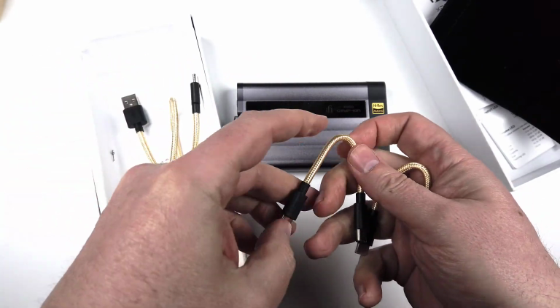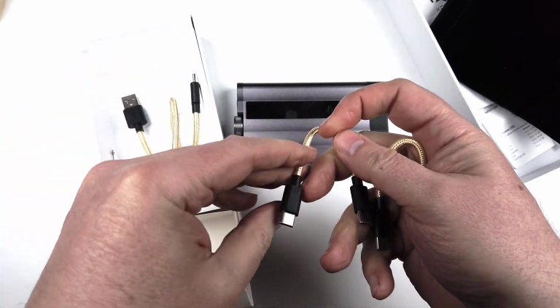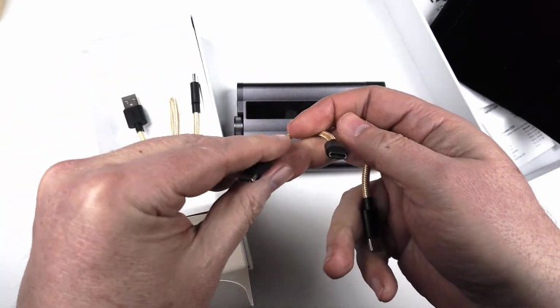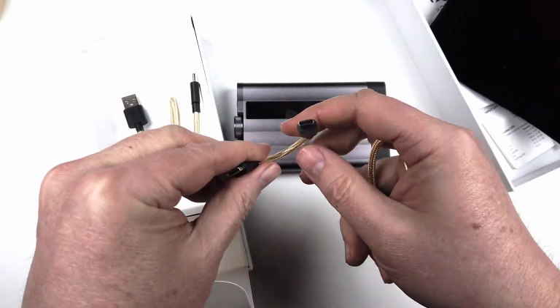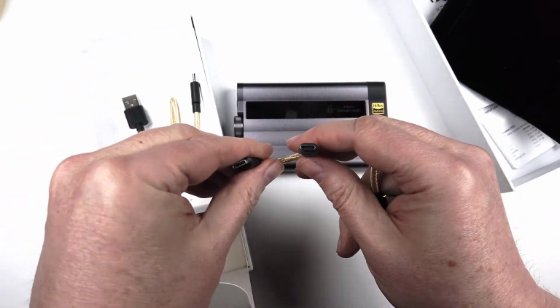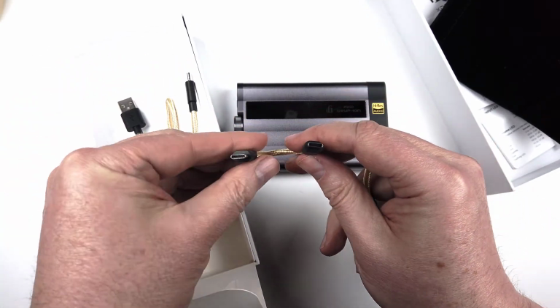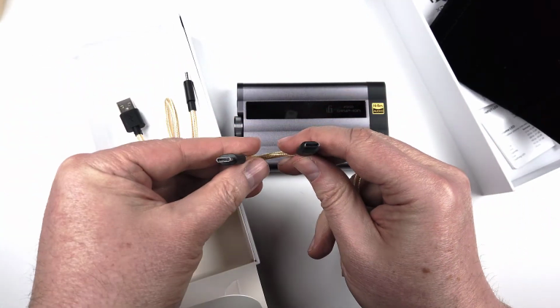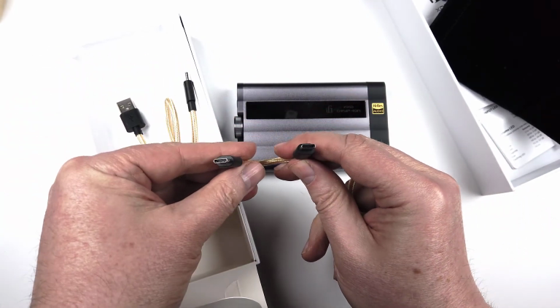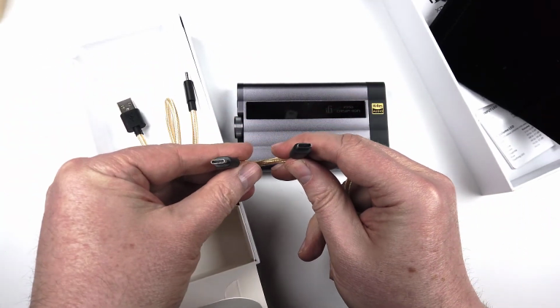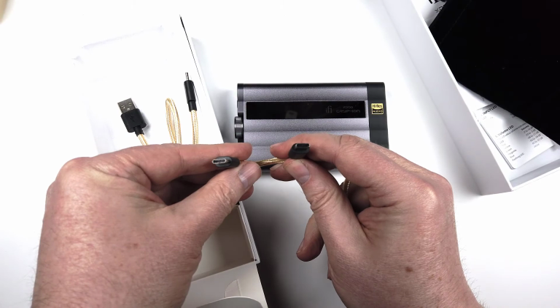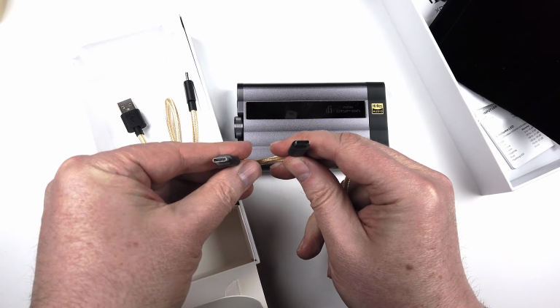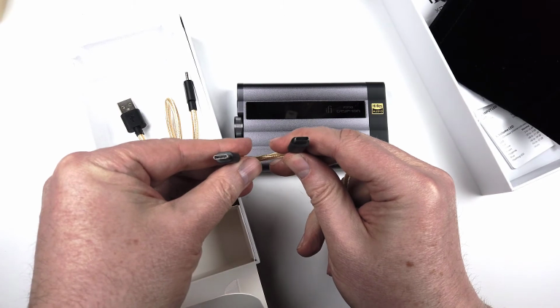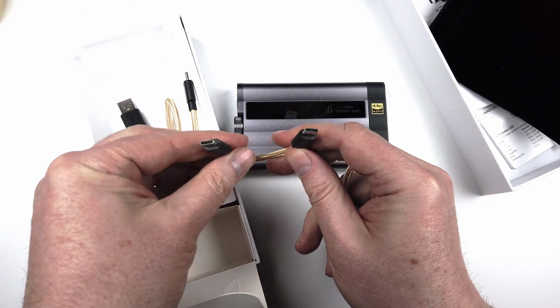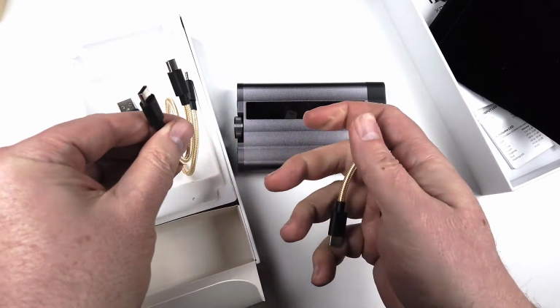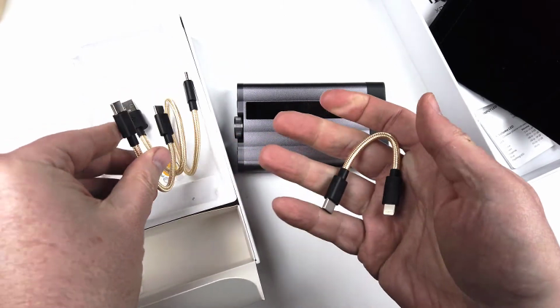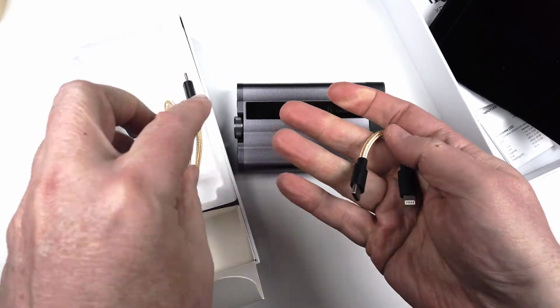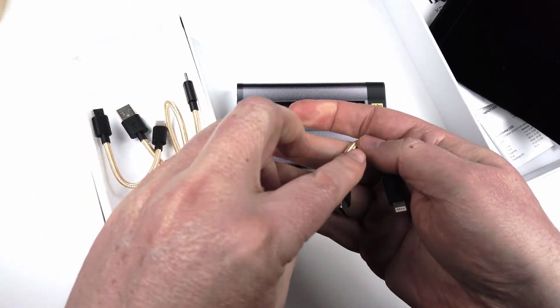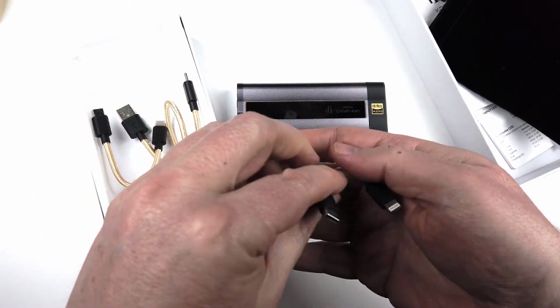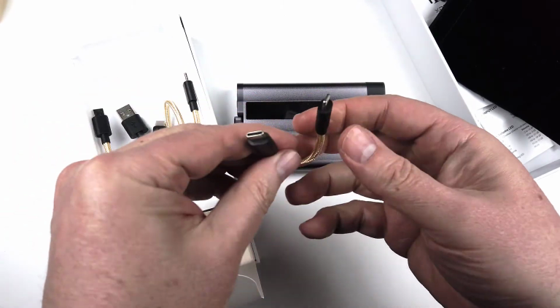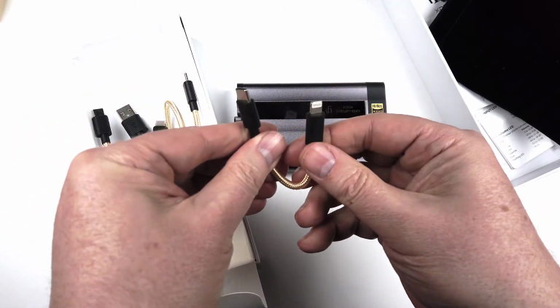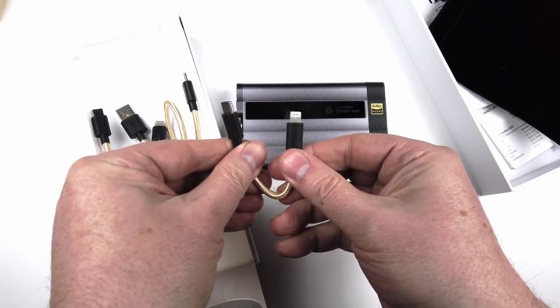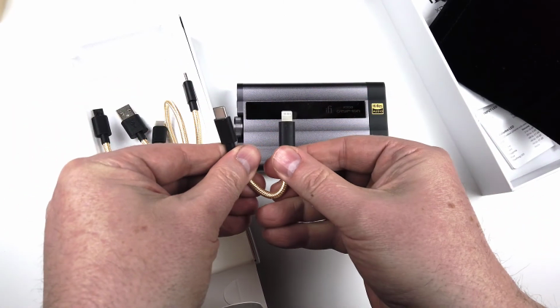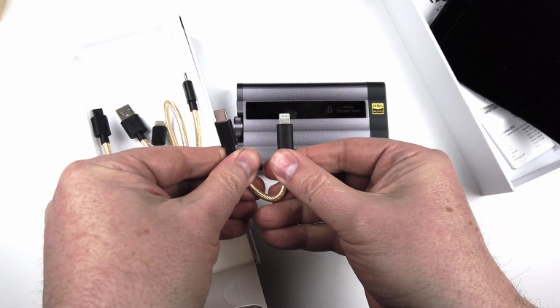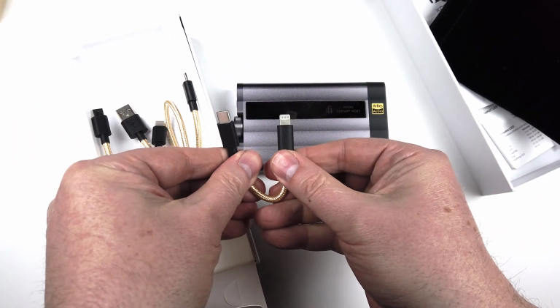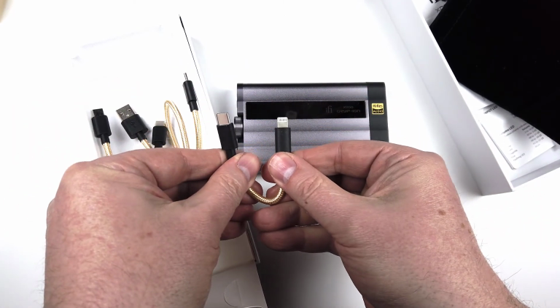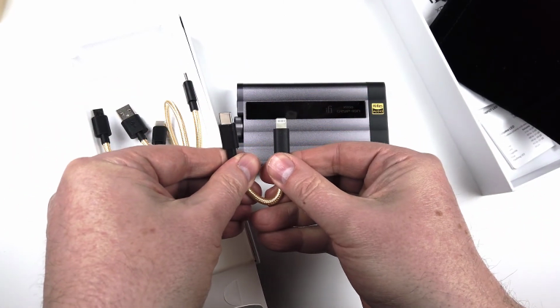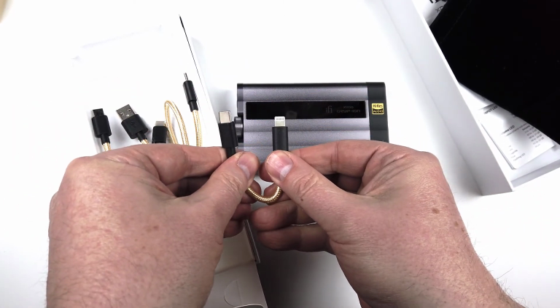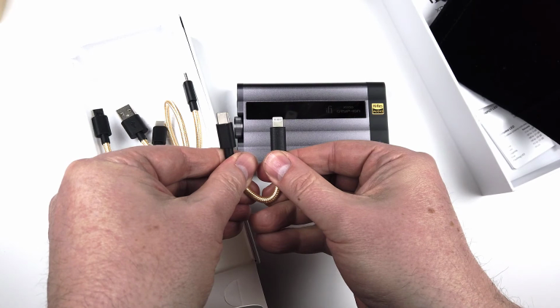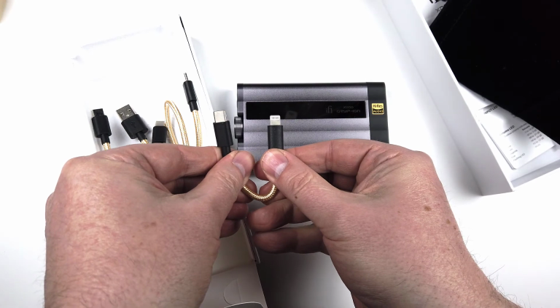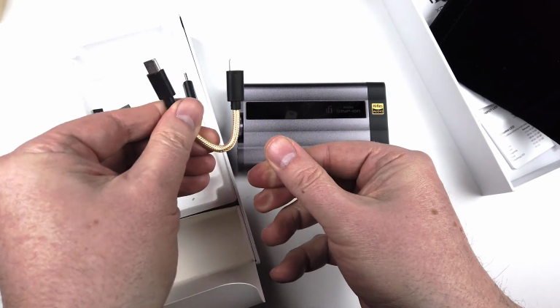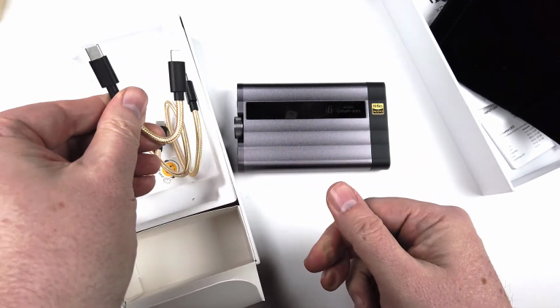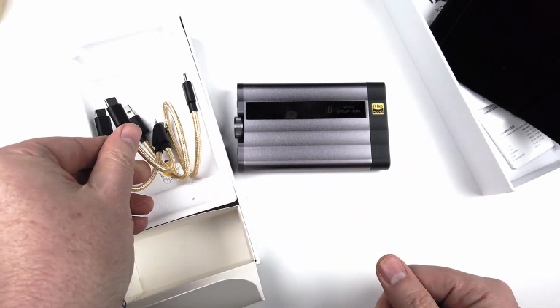It really is like taking a nice hi-fi system with you. There's everything you could possibly think of packed into such a small frame, and it easily slides into your pocket so you can travel with it anywhere. I highly, highly recommend it. Go to ifi-audio.com and check out the XDSD Gryphon.